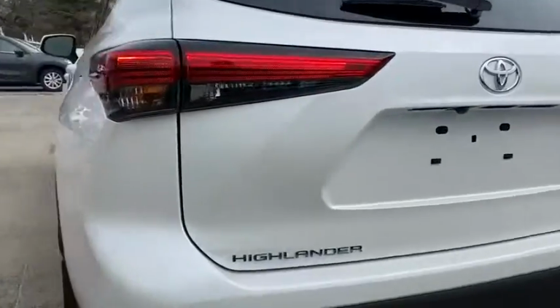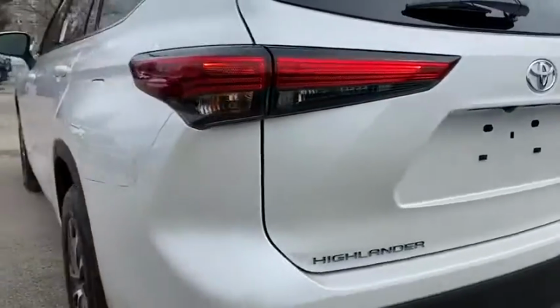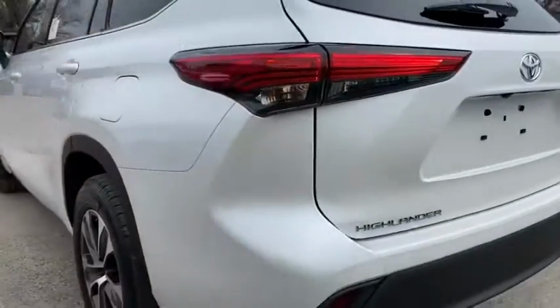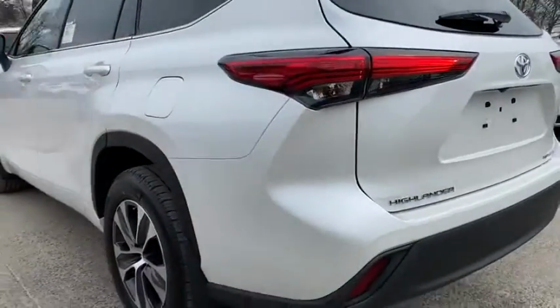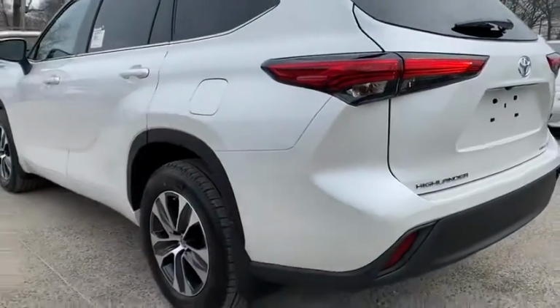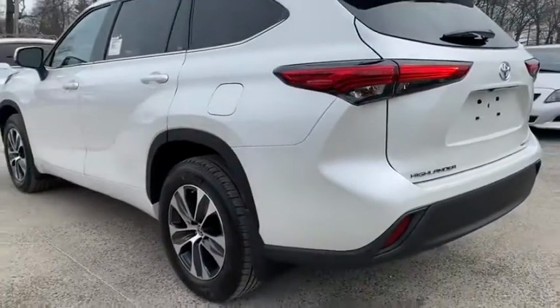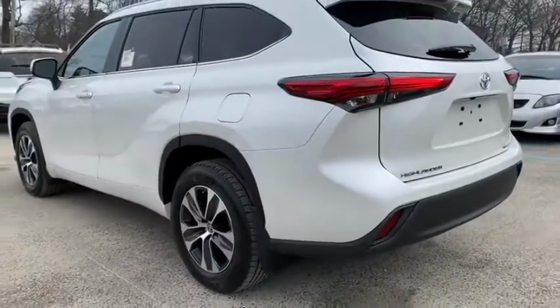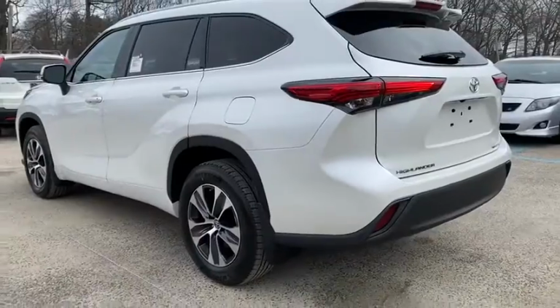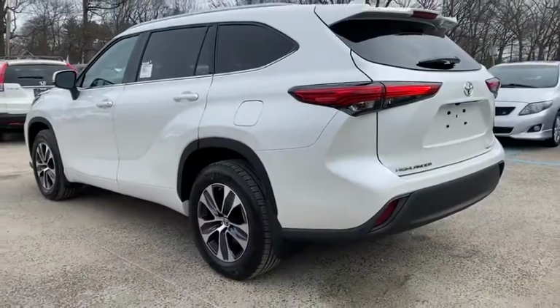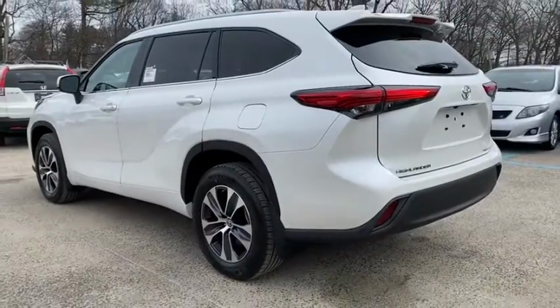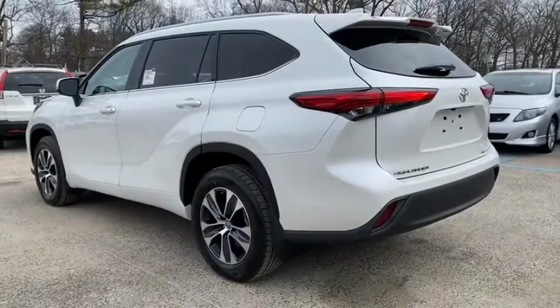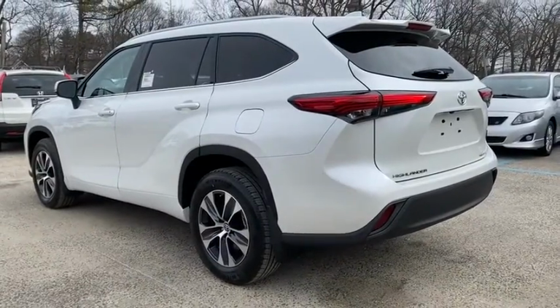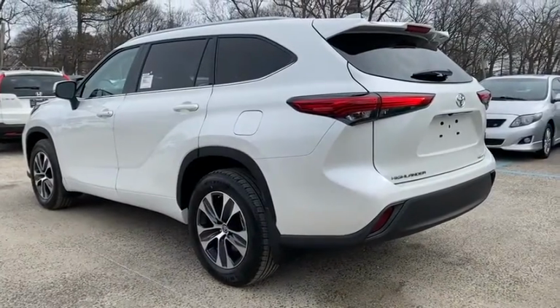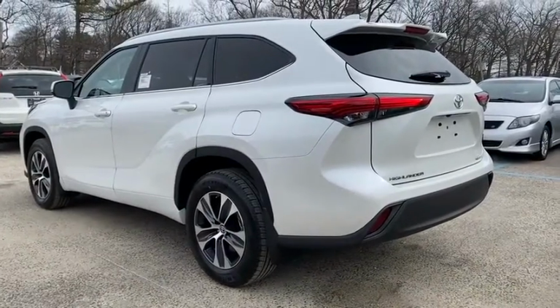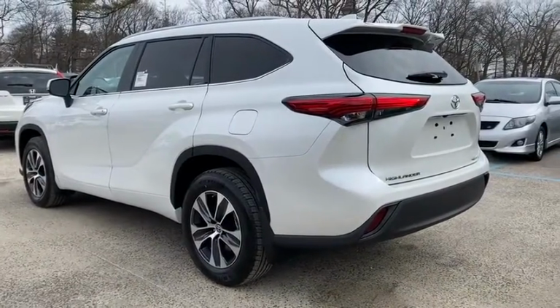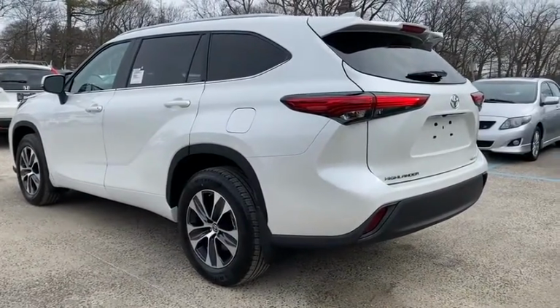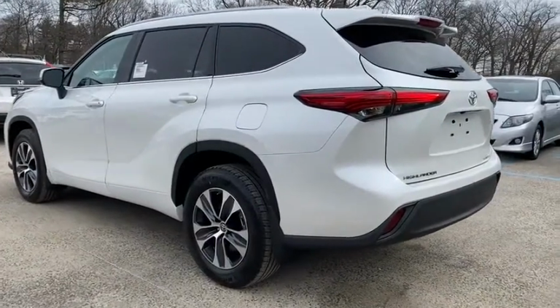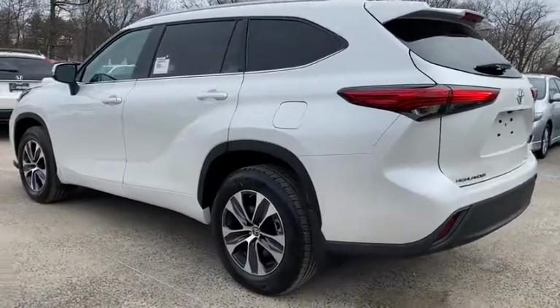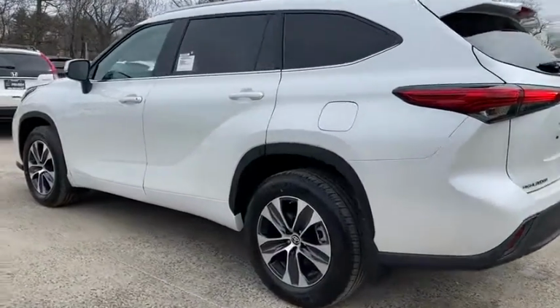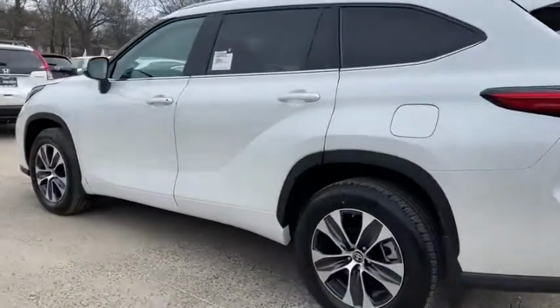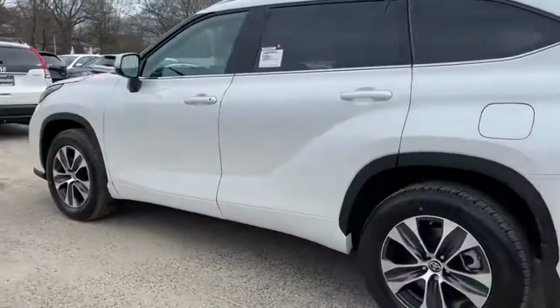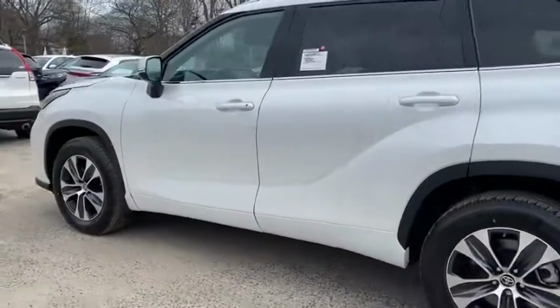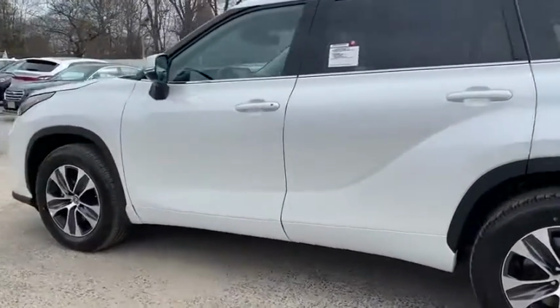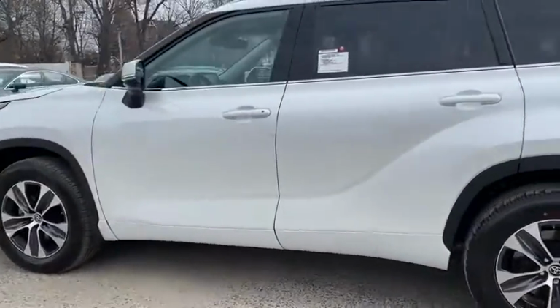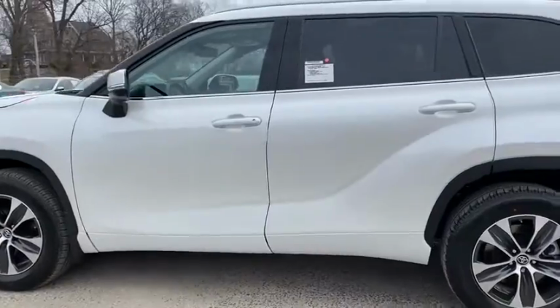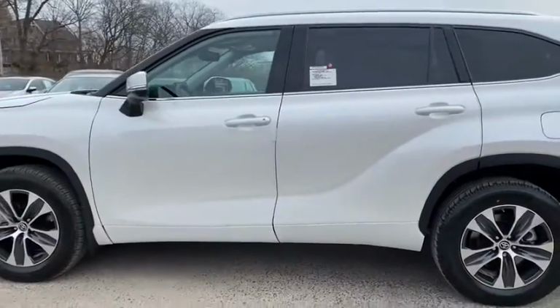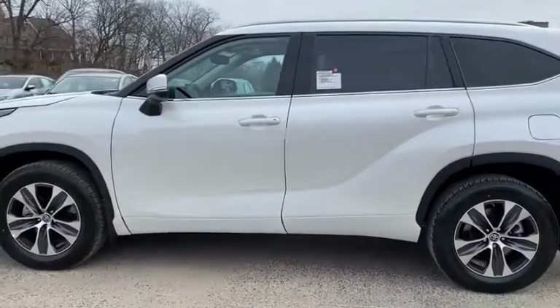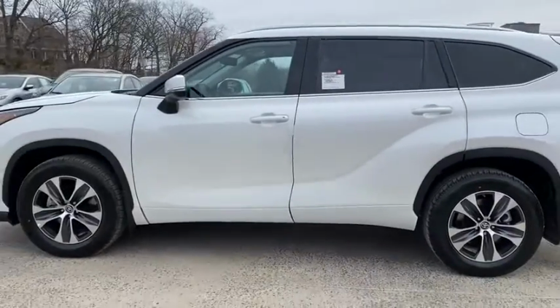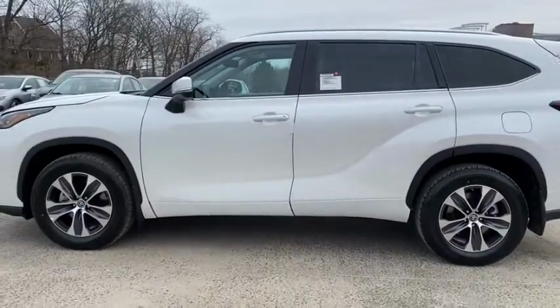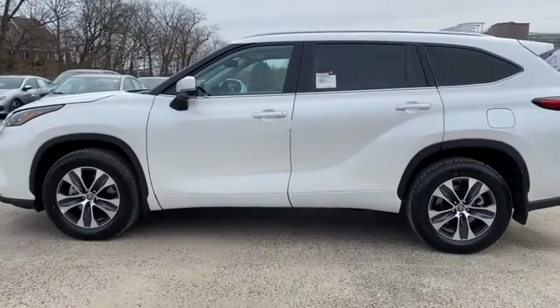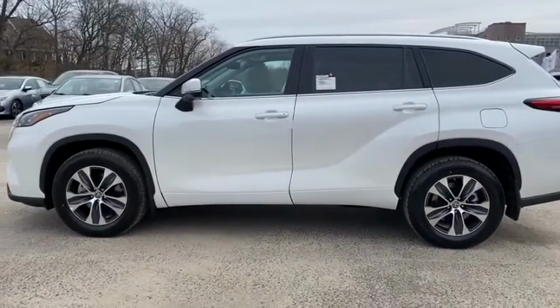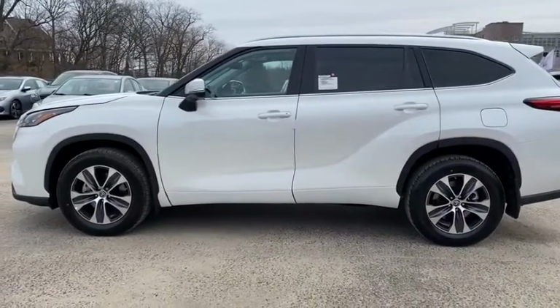Heated front seats, security system, power windows, rear window defroster, panic alarm, overhead console, remote keyless entry, tachometer, brake assist.